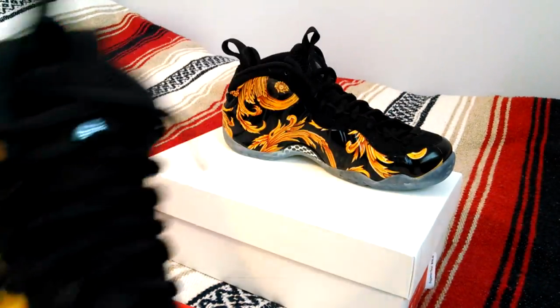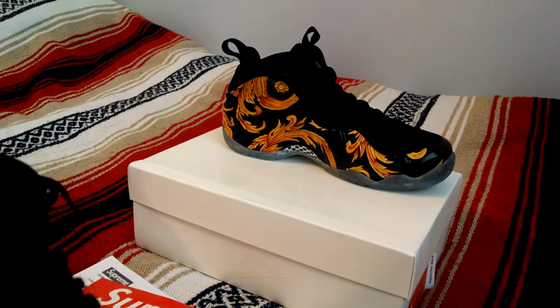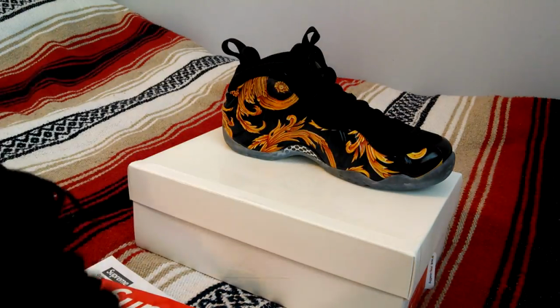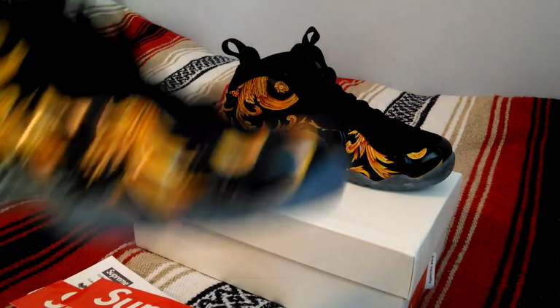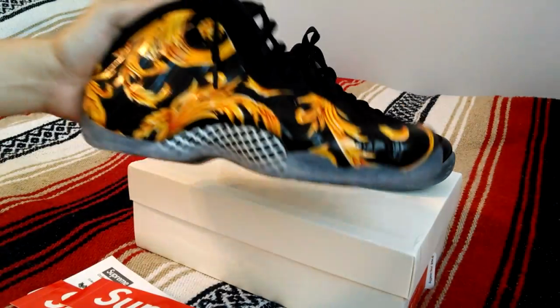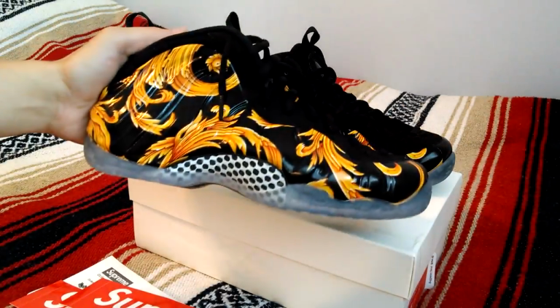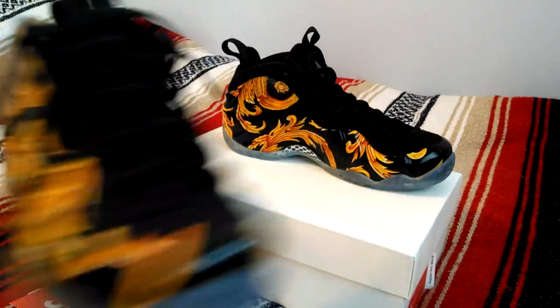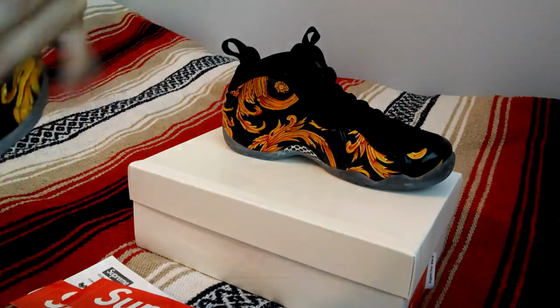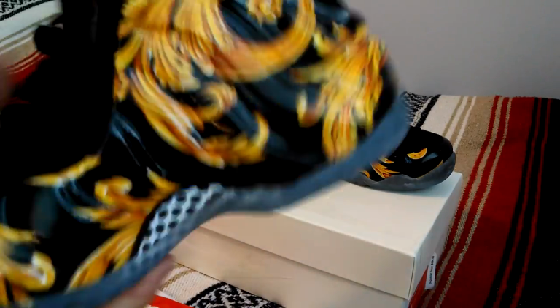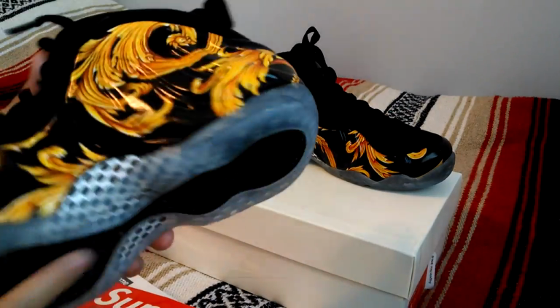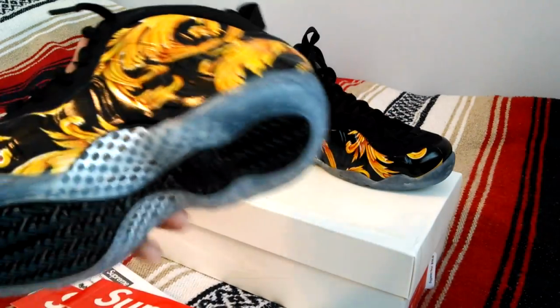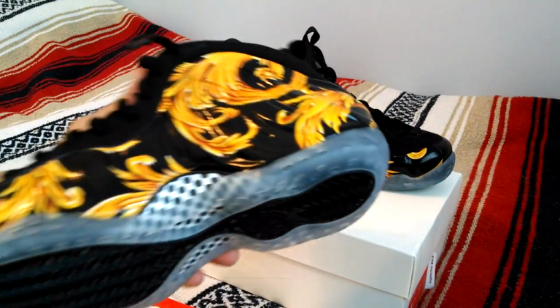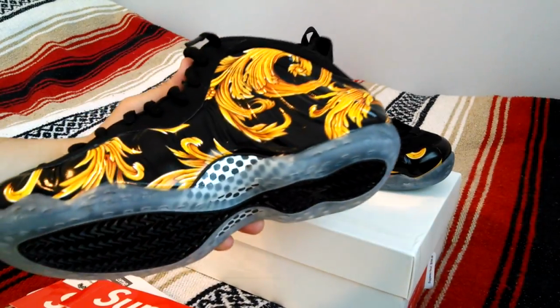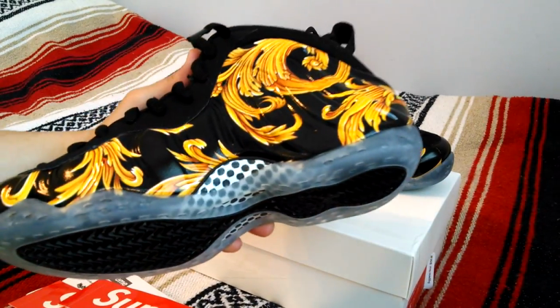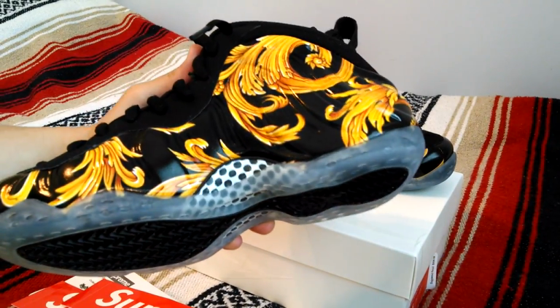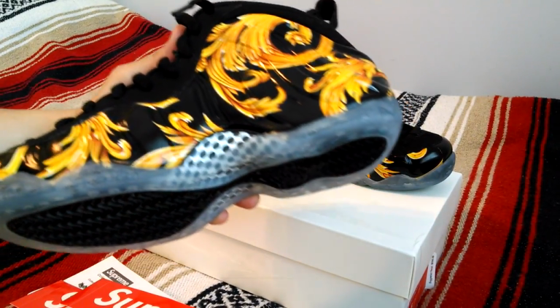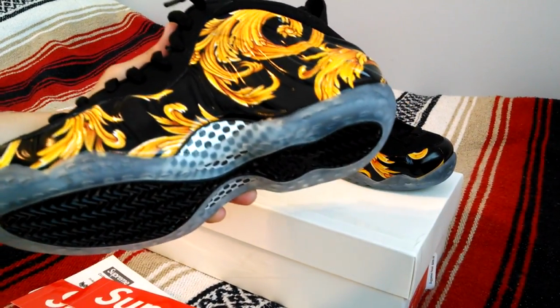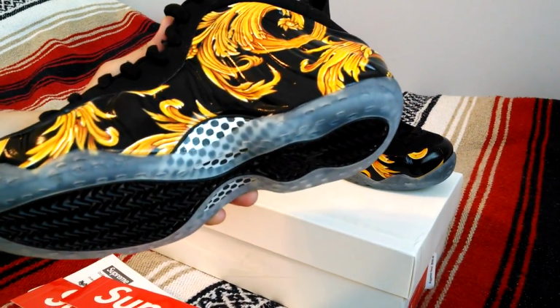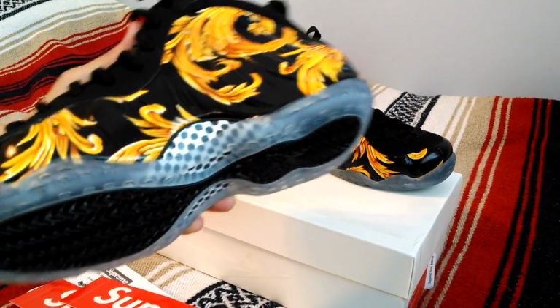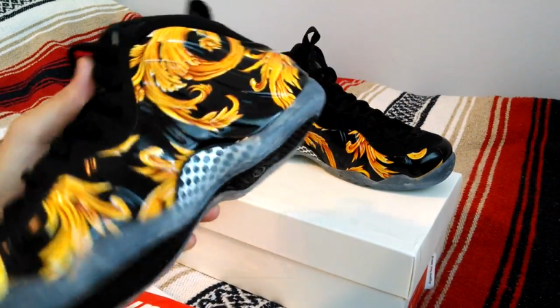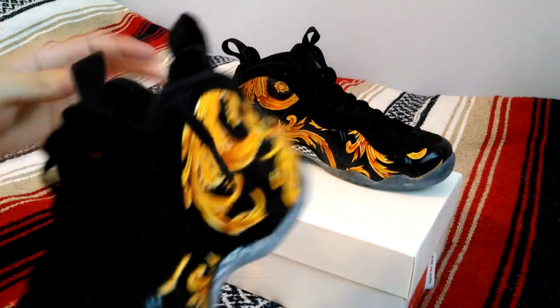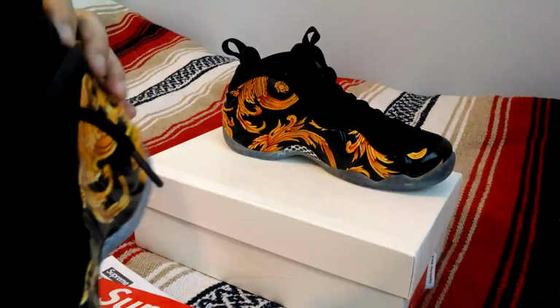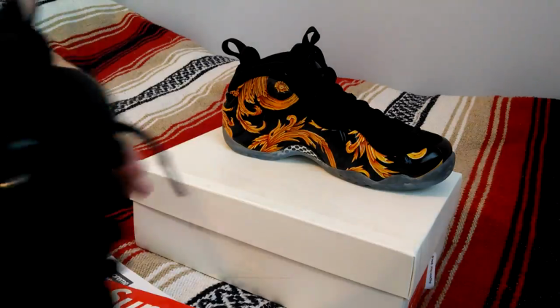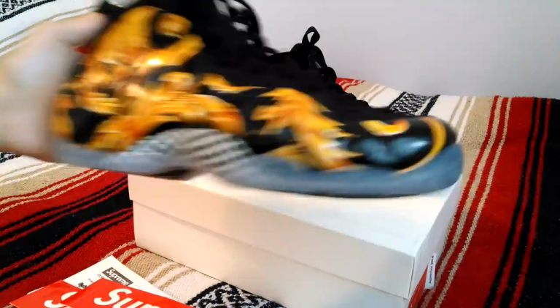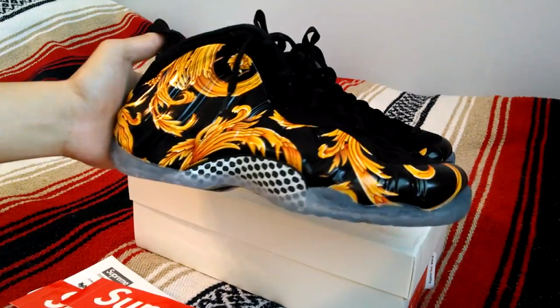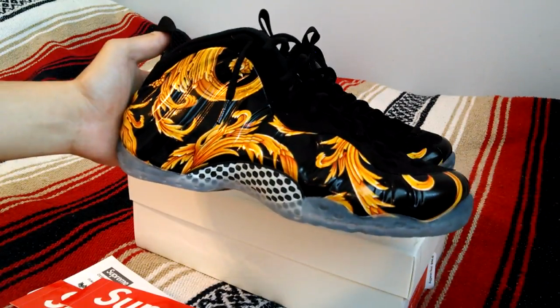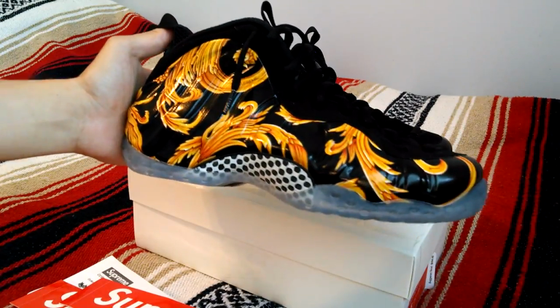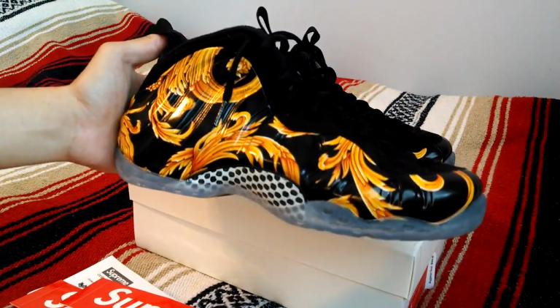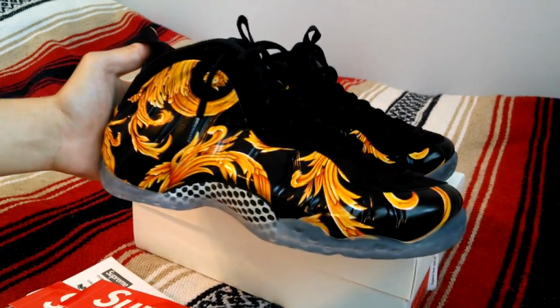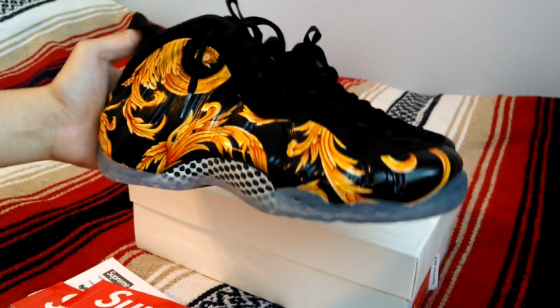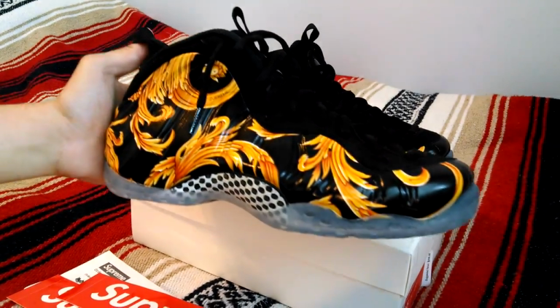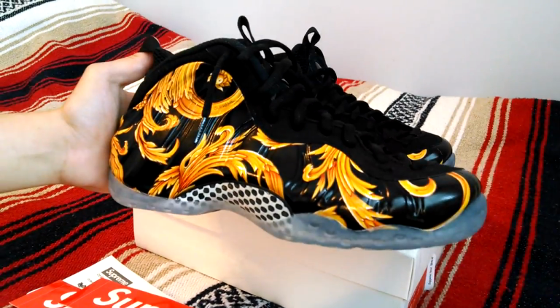I just want to start off by saying I'm not much of a sneakerhead. Don't know really anything about Nike basketball shoes. So if I say anything wrong or use the wrong terminology, just teach me something — let me know in the comments below.